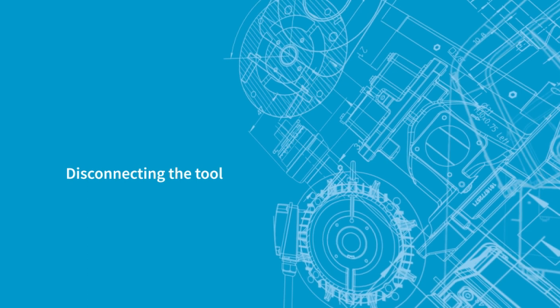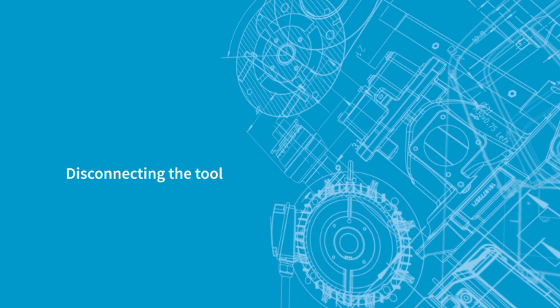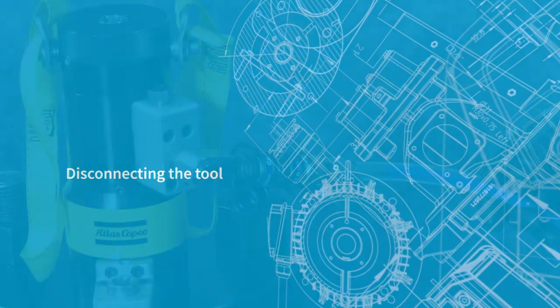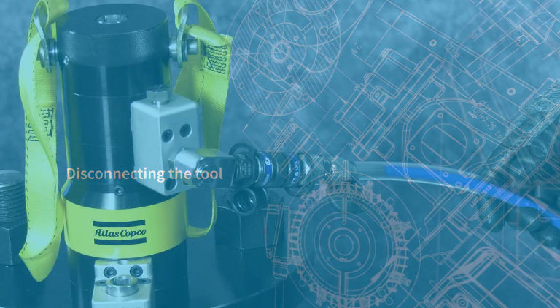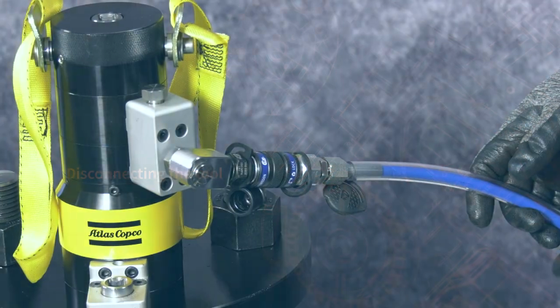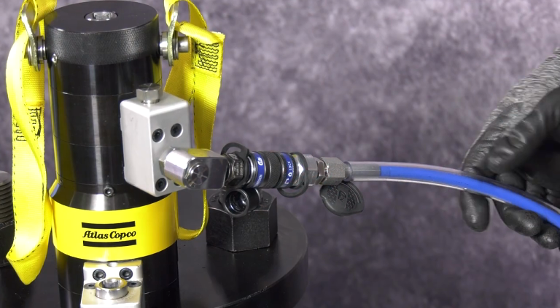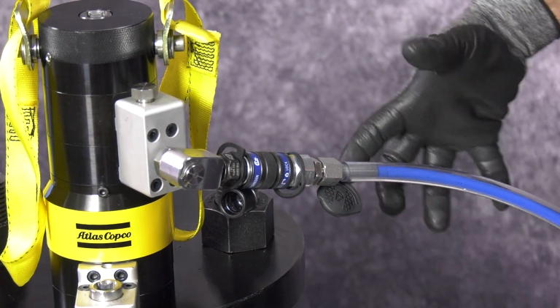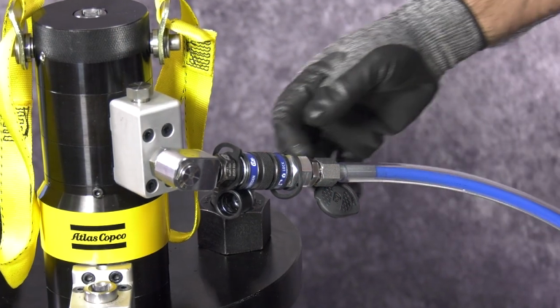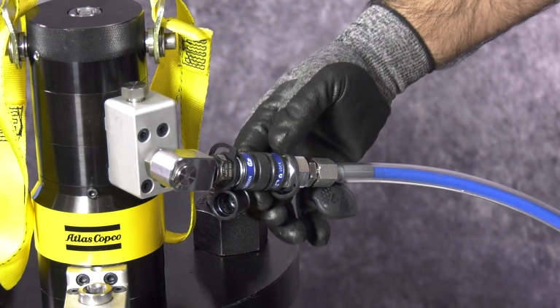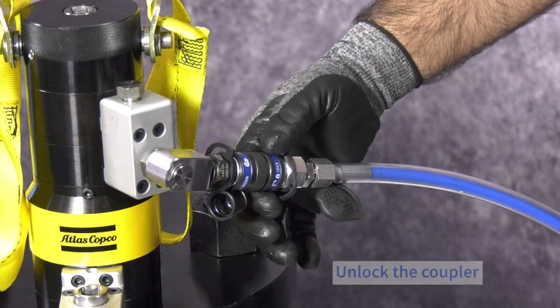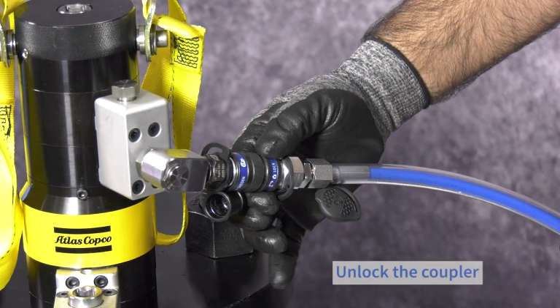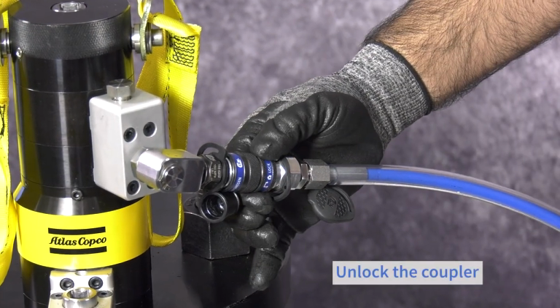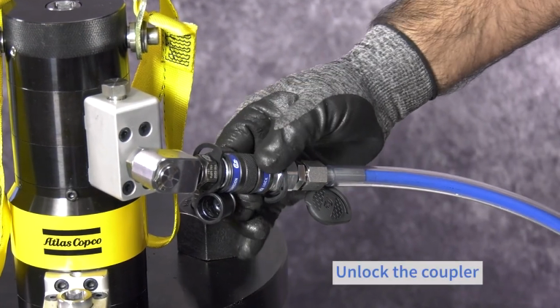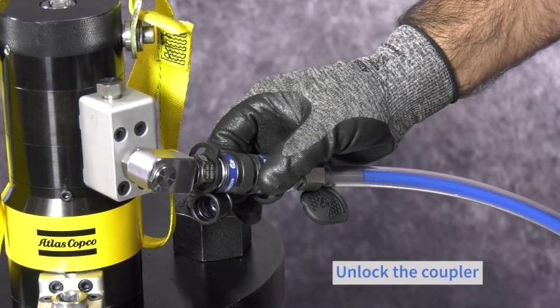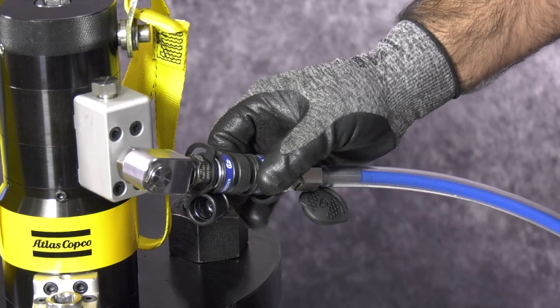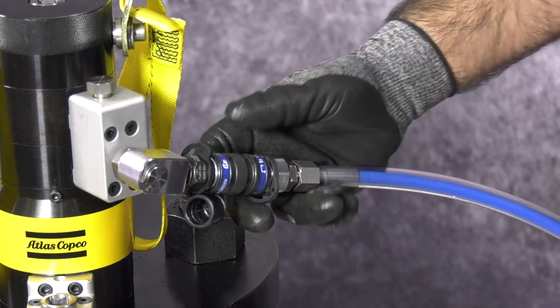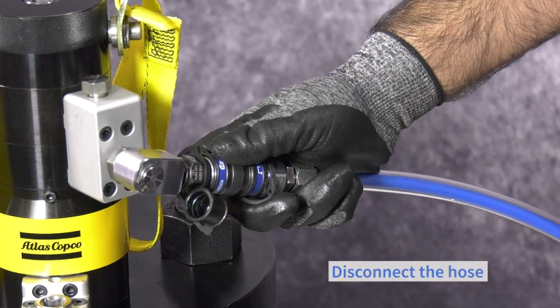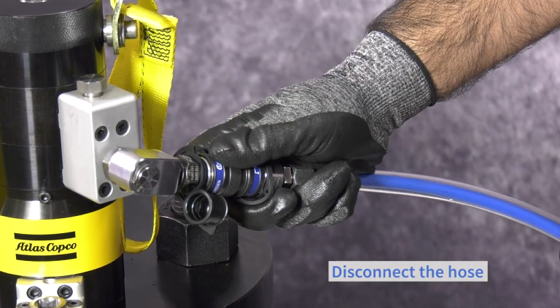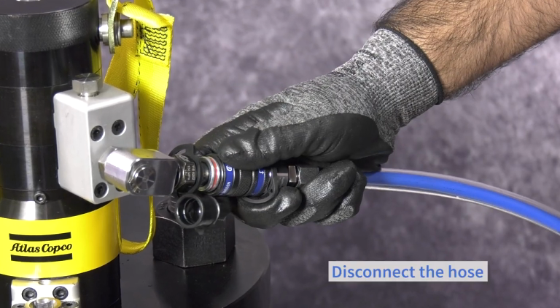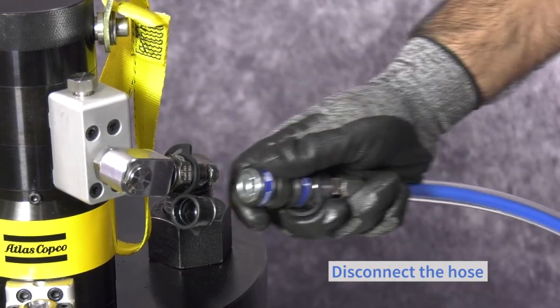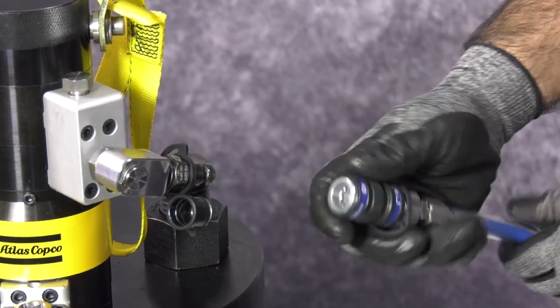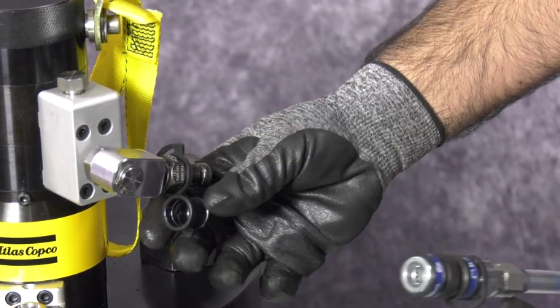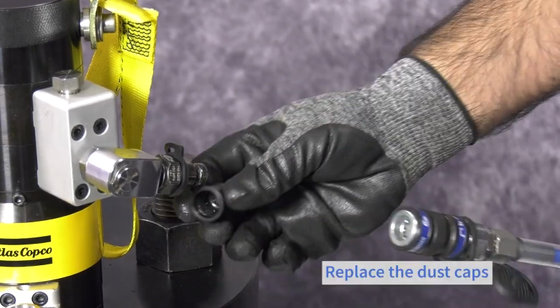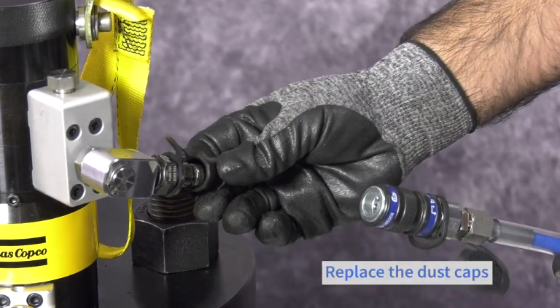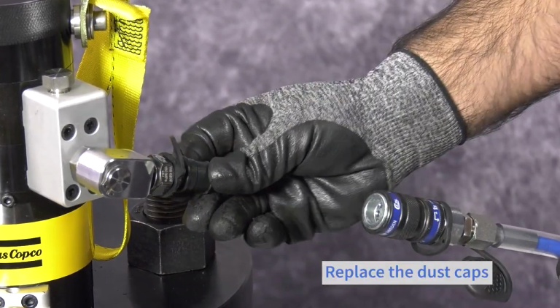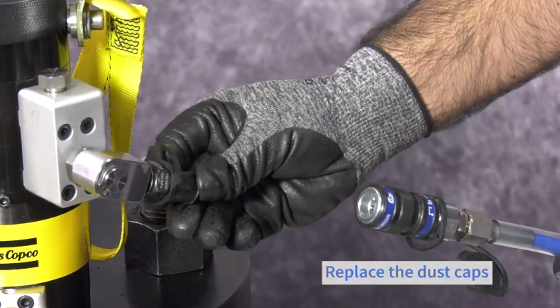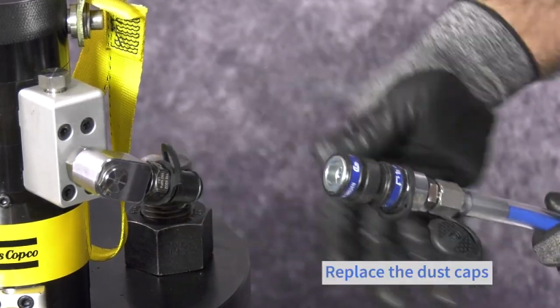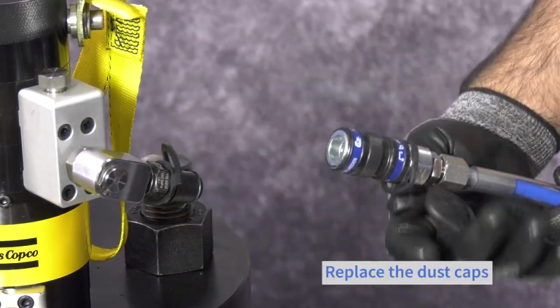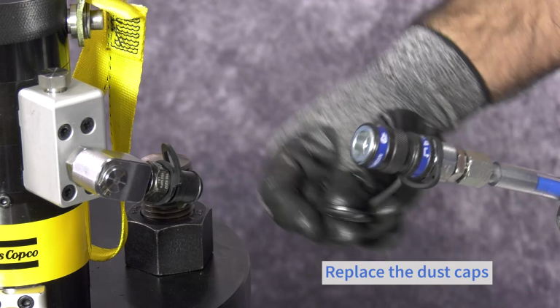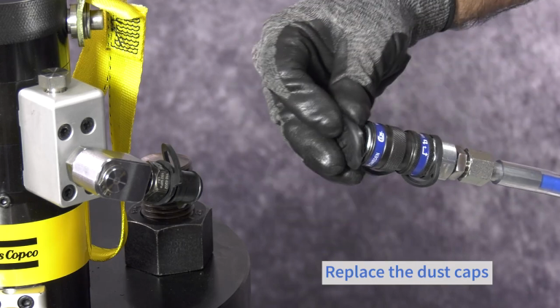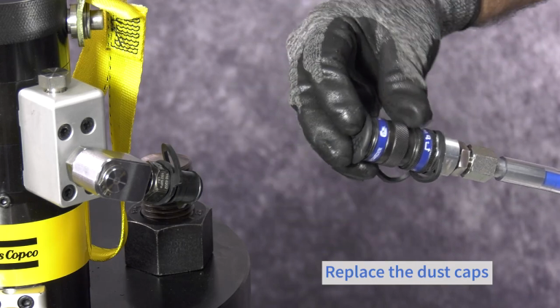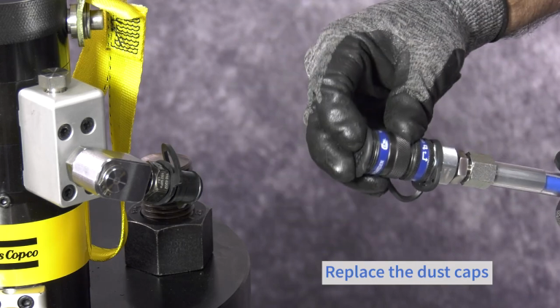Disconnecting the tool. Unlock the coupler, disconnect the hose, and to prevent contamination be sure to replace all dust caps.